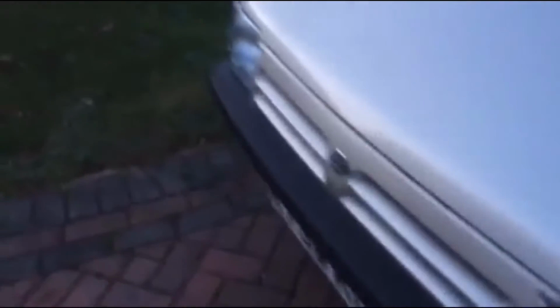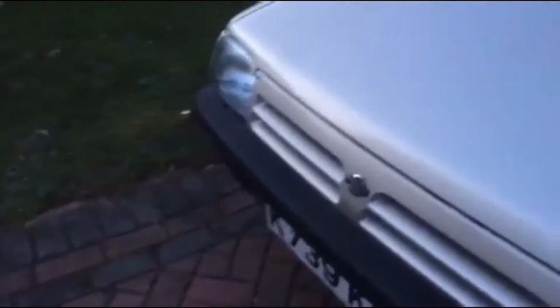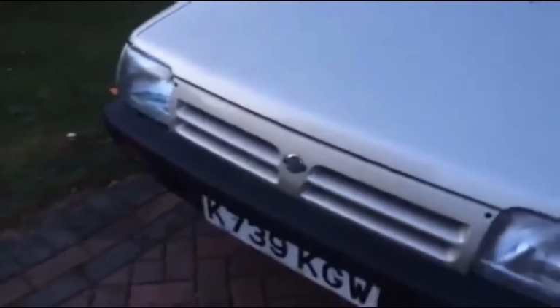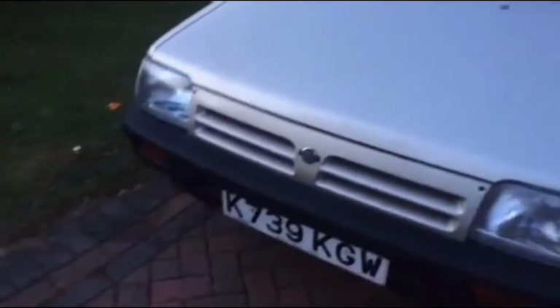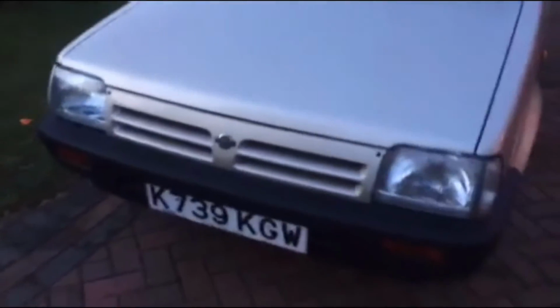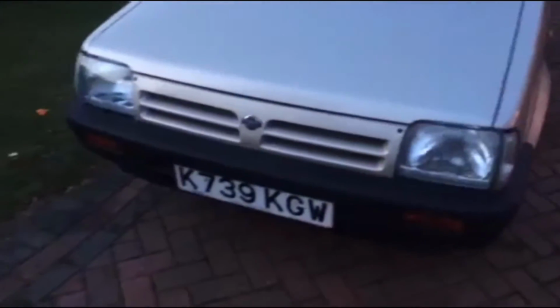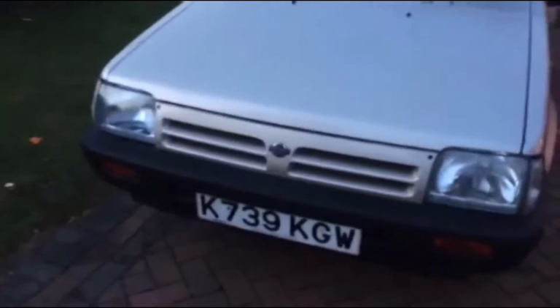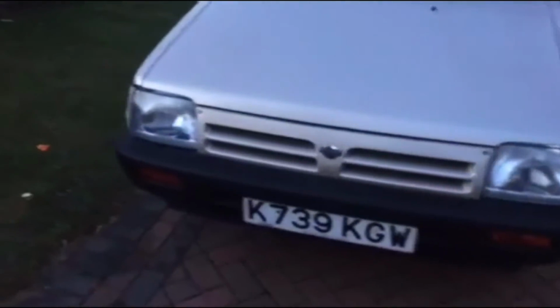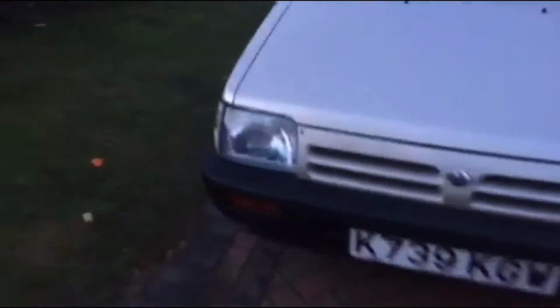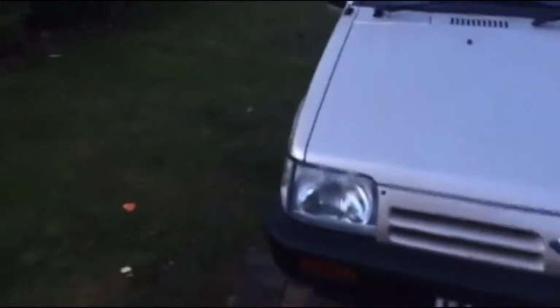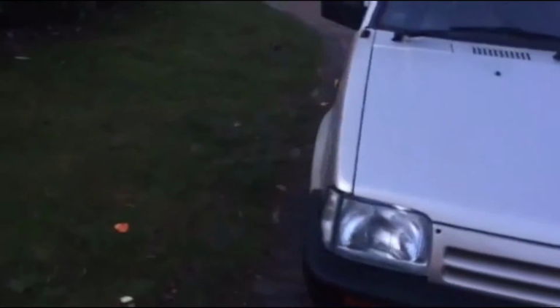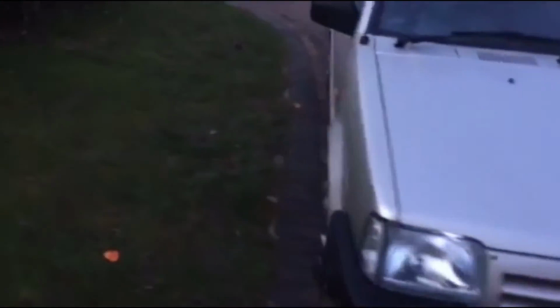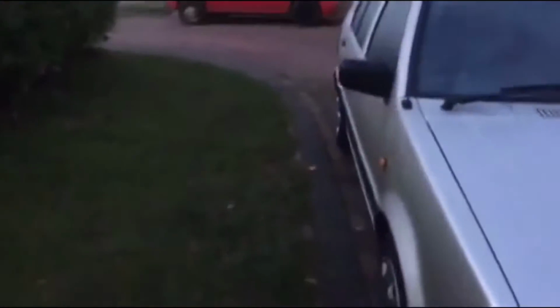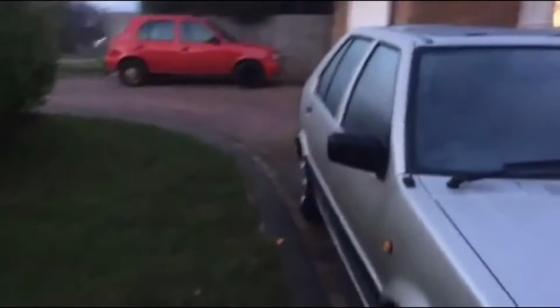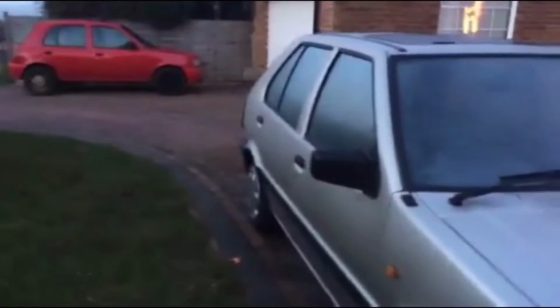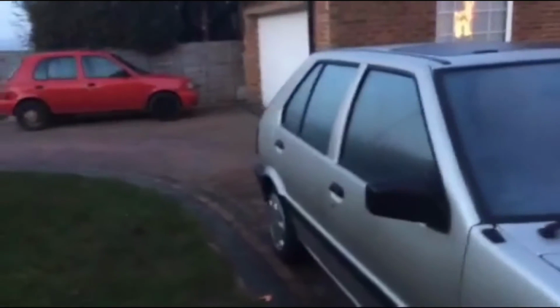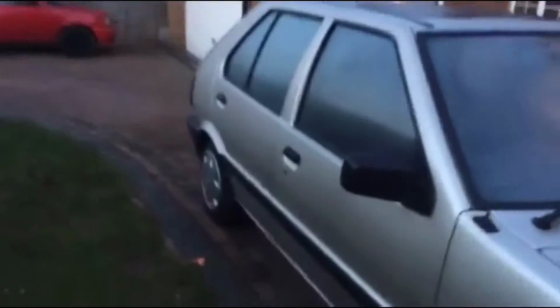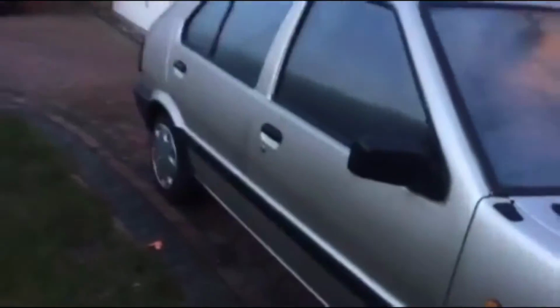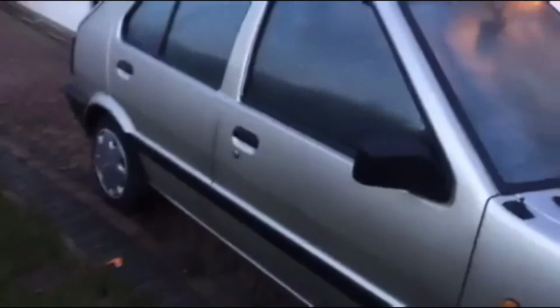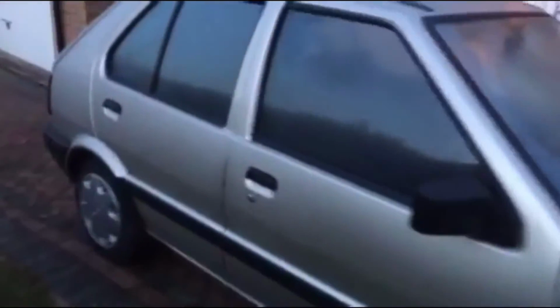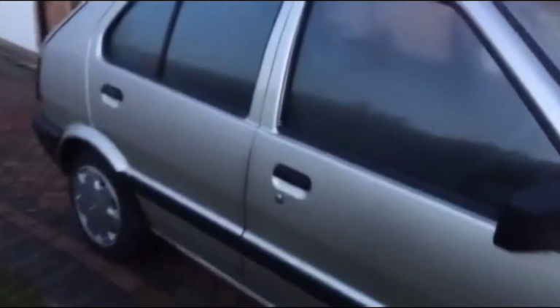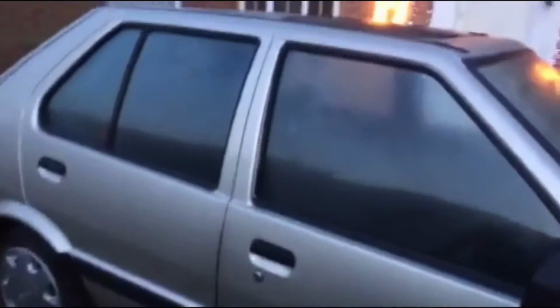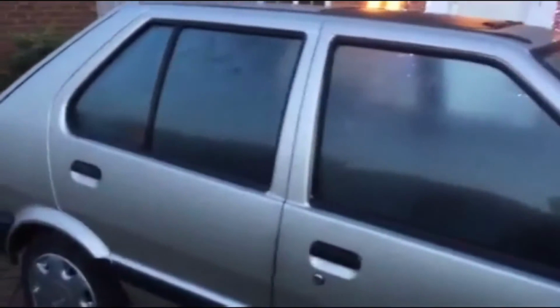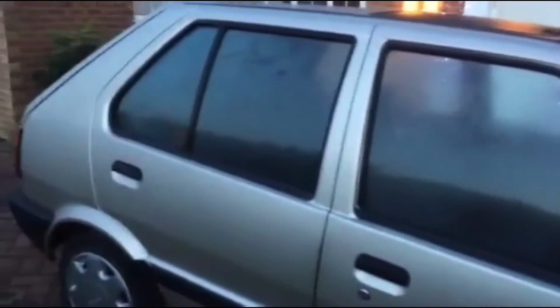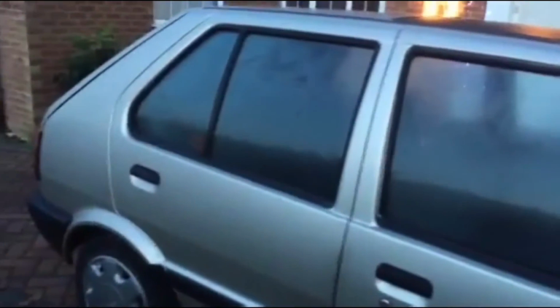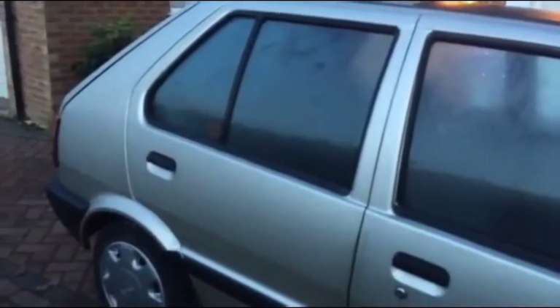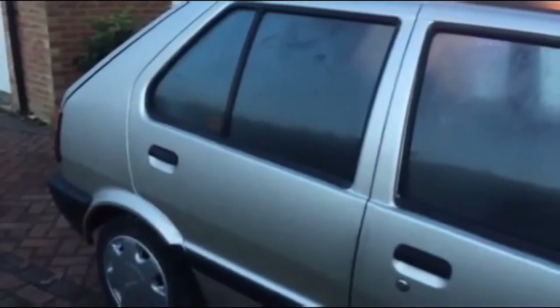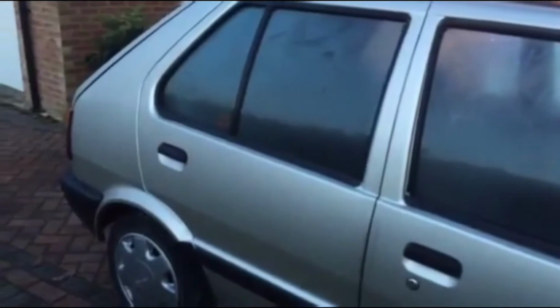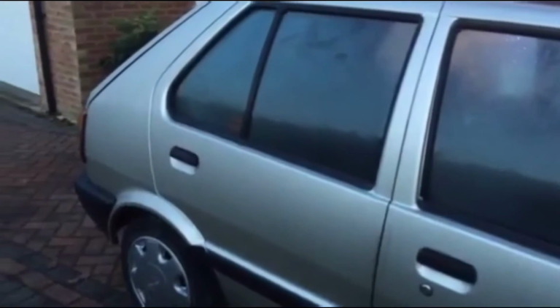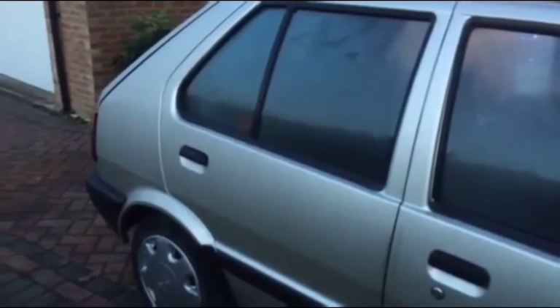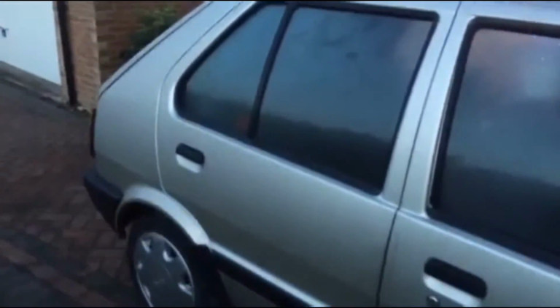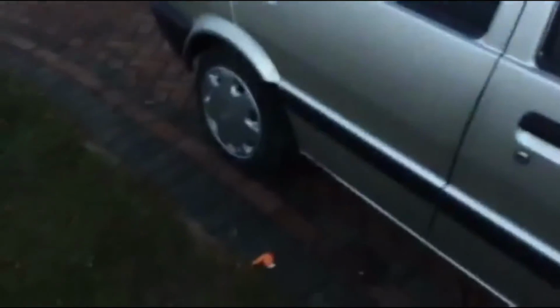The only thing about it is the brakes. I know that sounds like a pretty big thing, but I think the brake pads have worn or something, because there's a little bit of scraping.